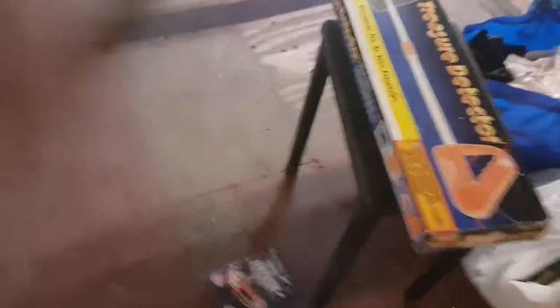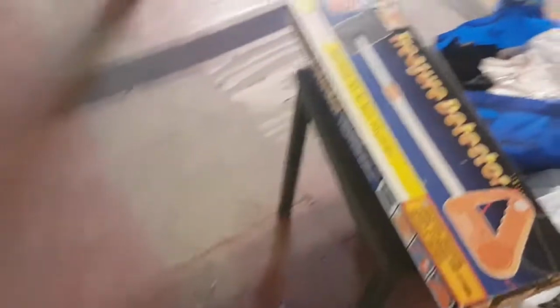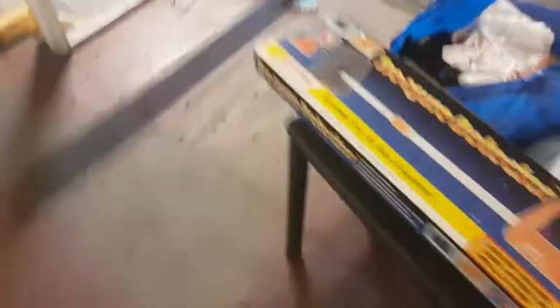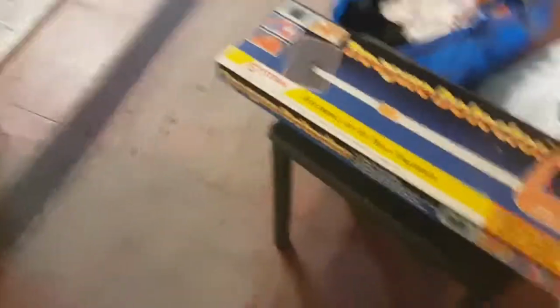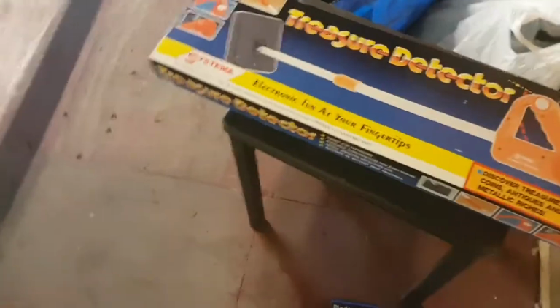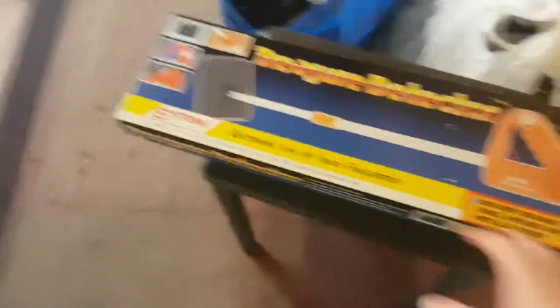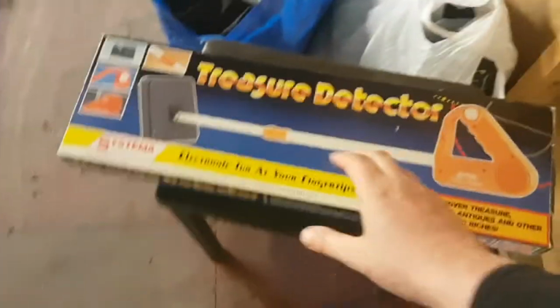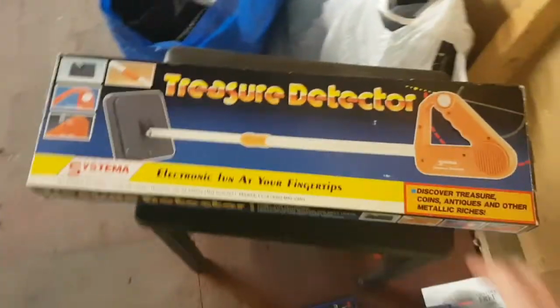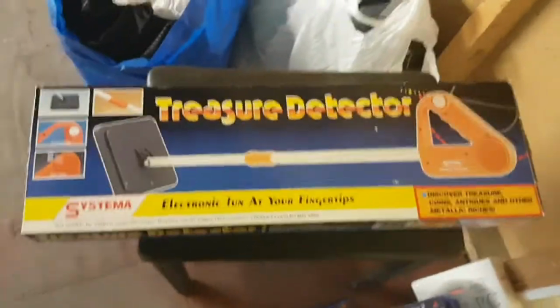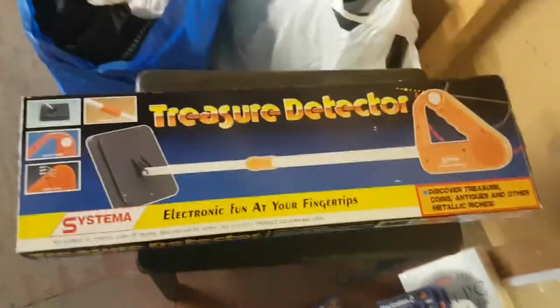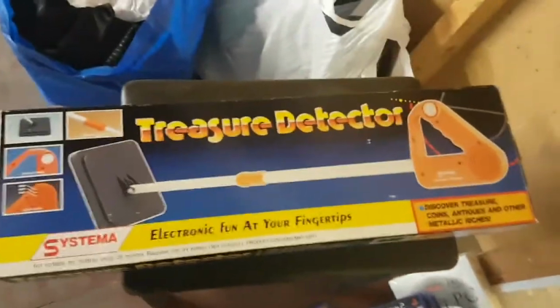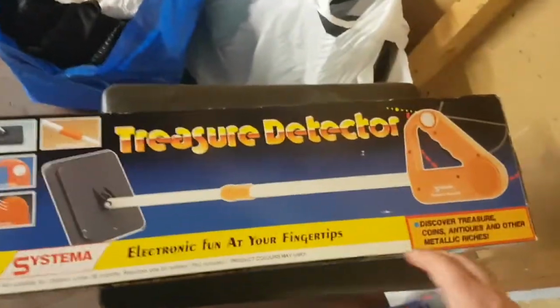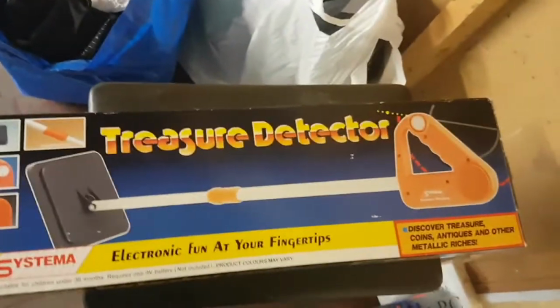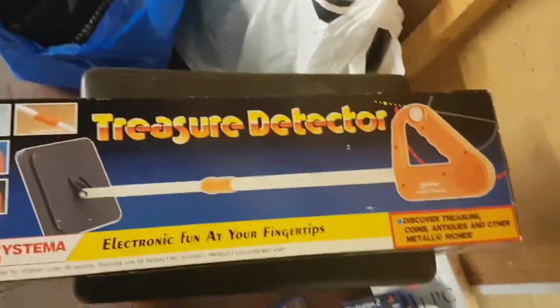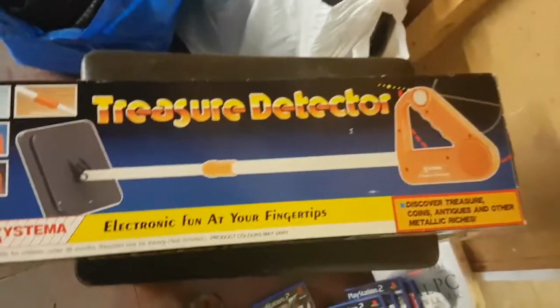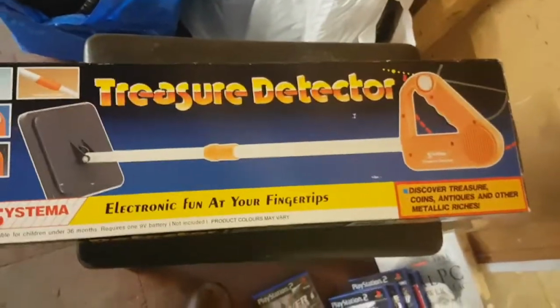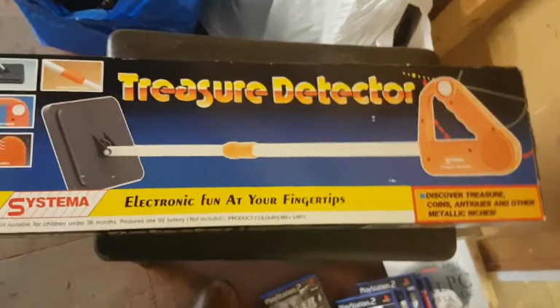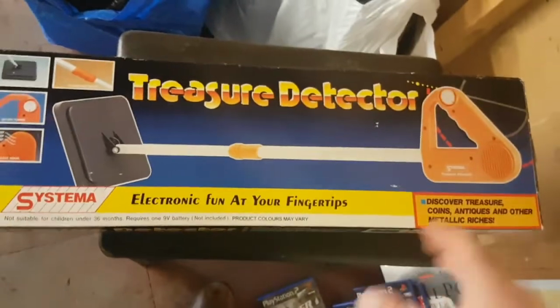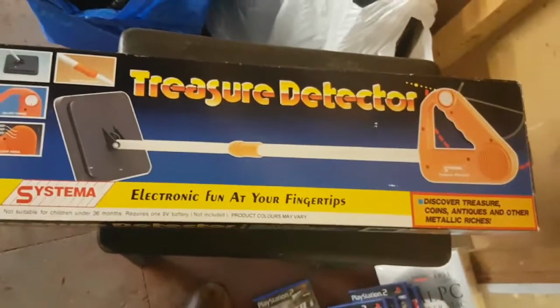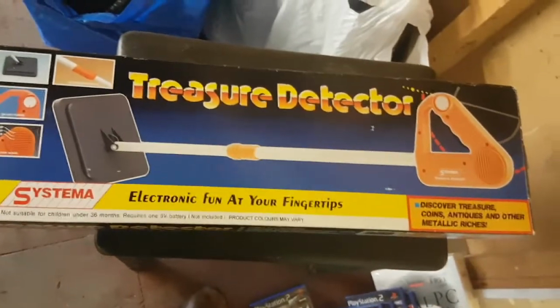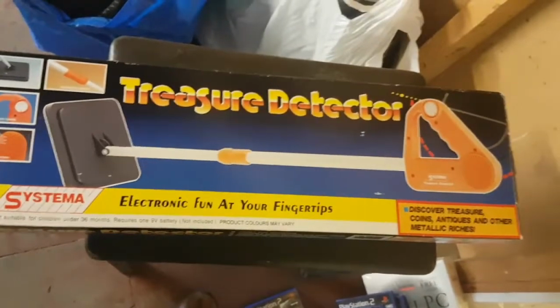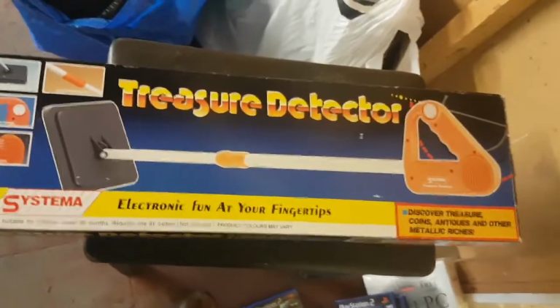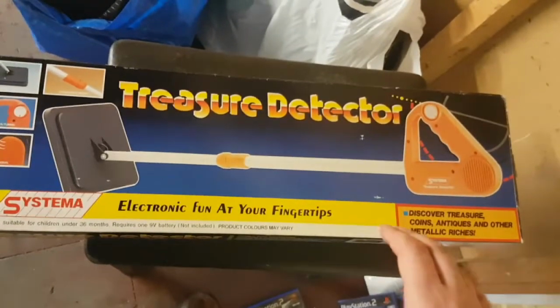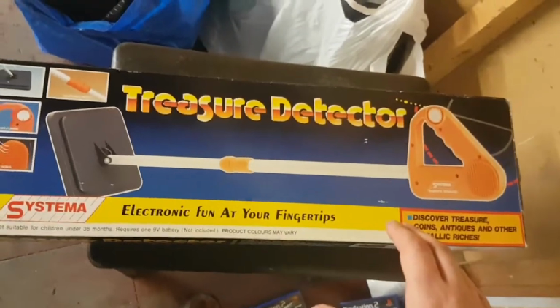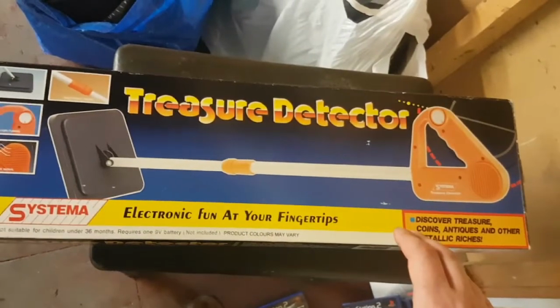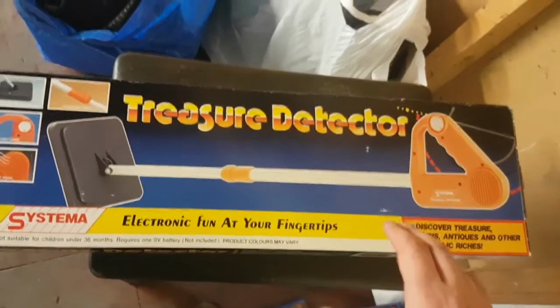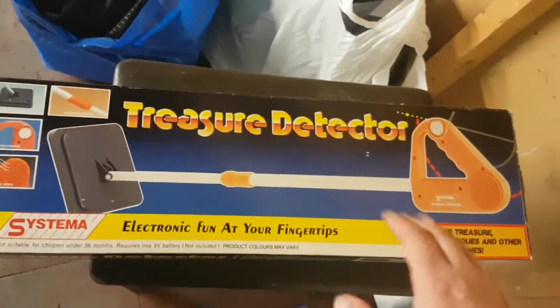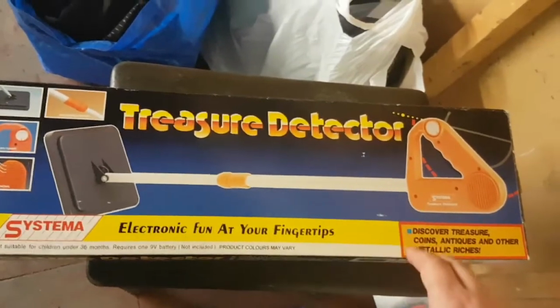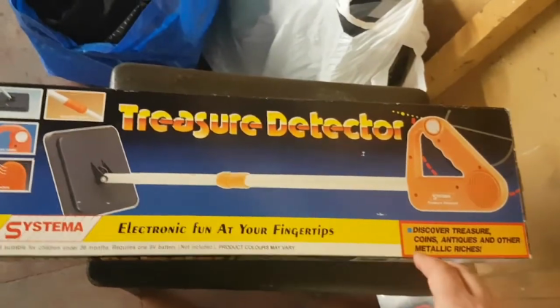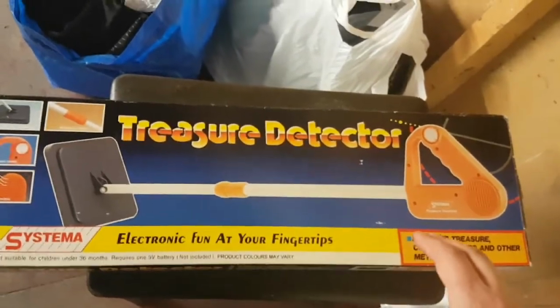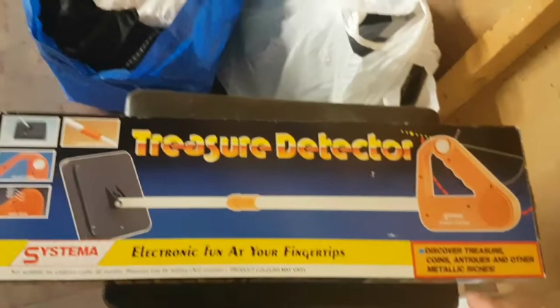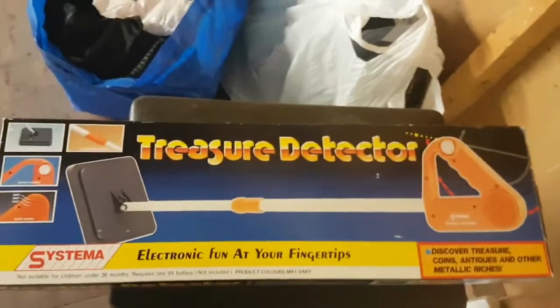The final item is a sort of vintage system — a treasure detector. It does work; I've tested it out. I've sold one like that before for £12.99.